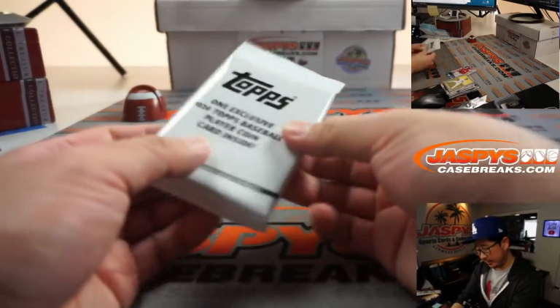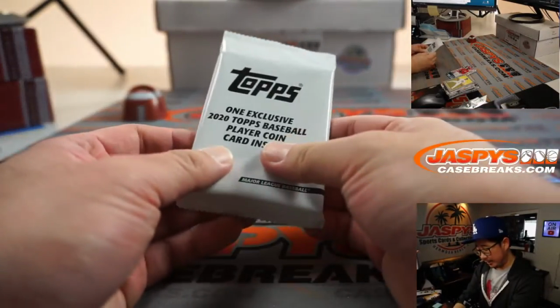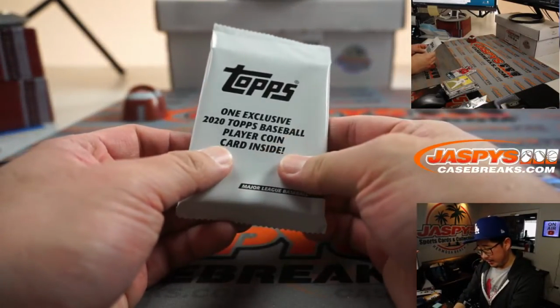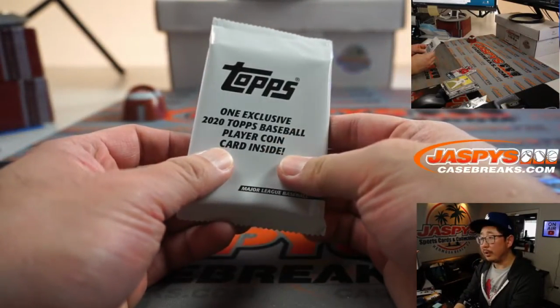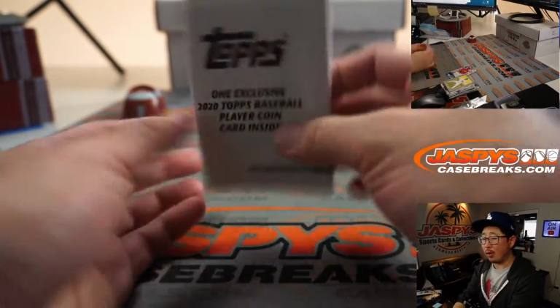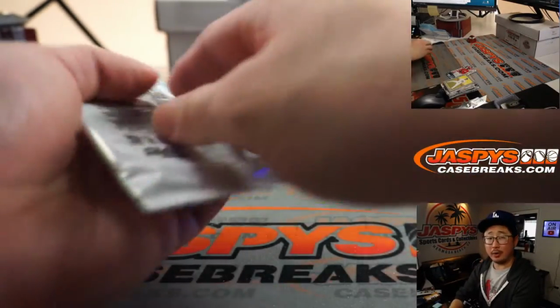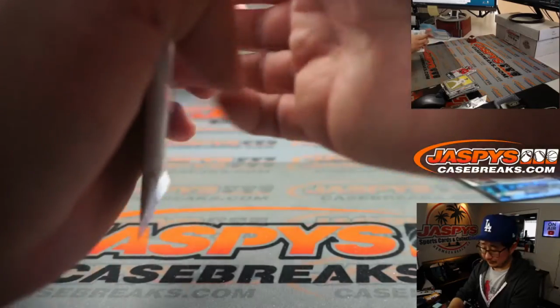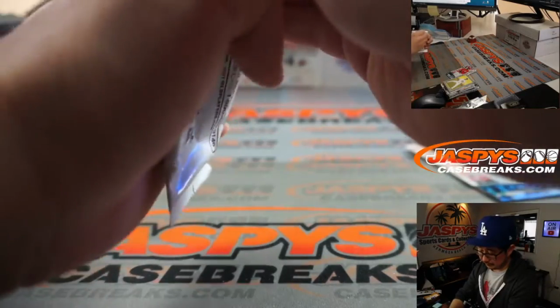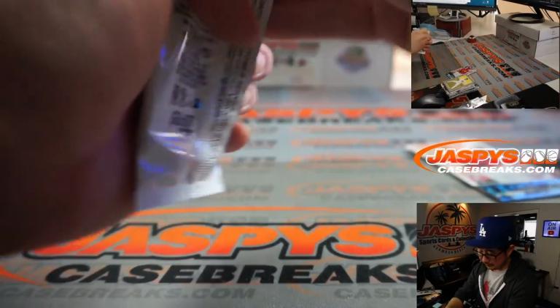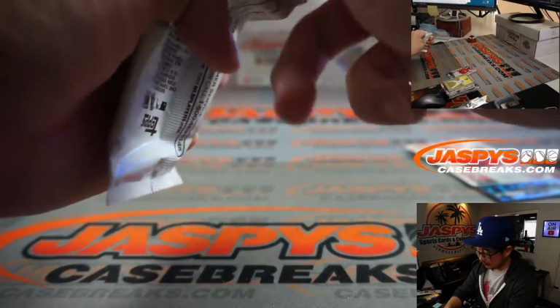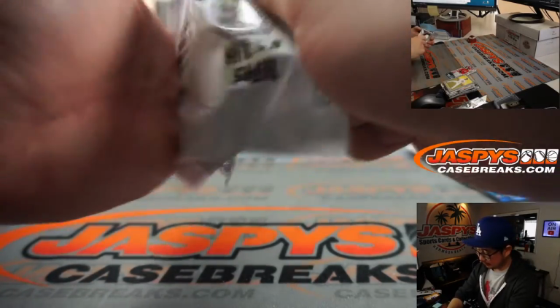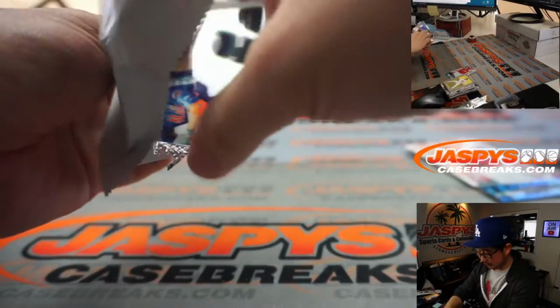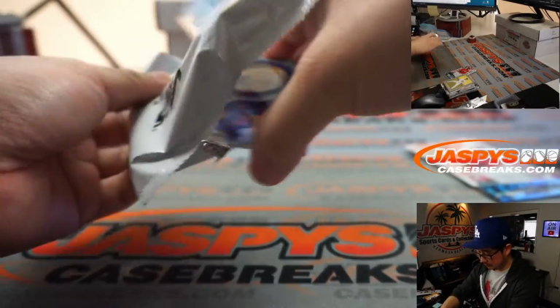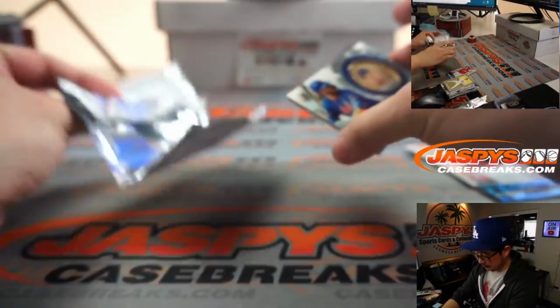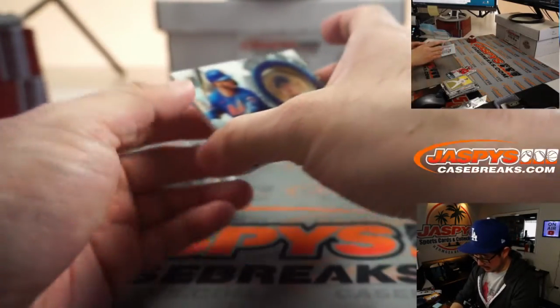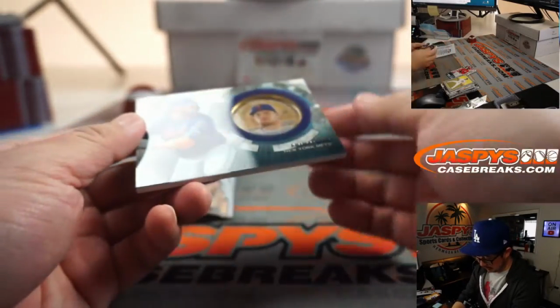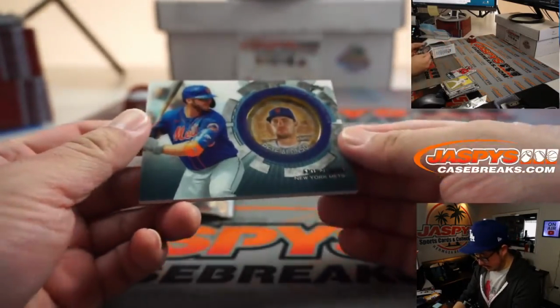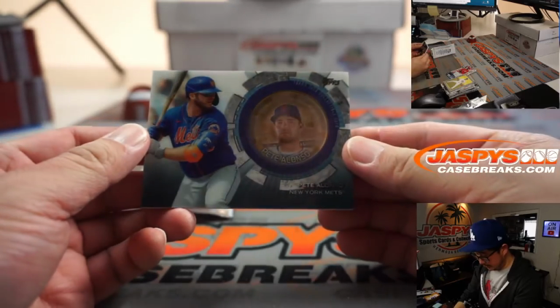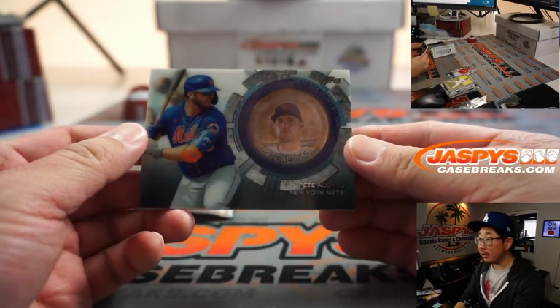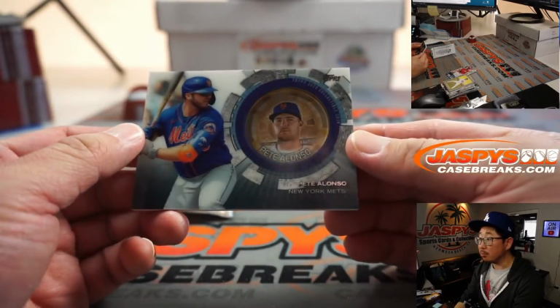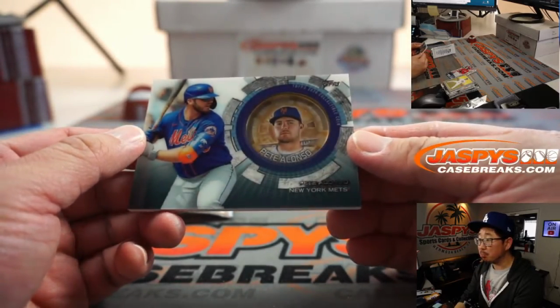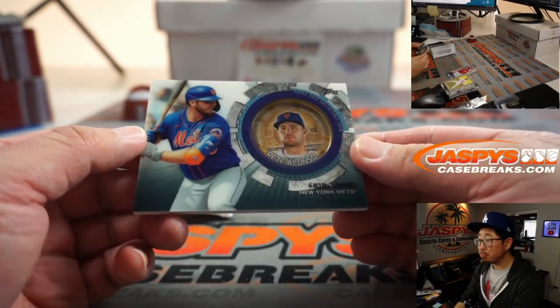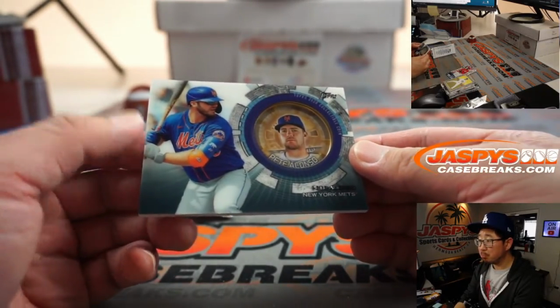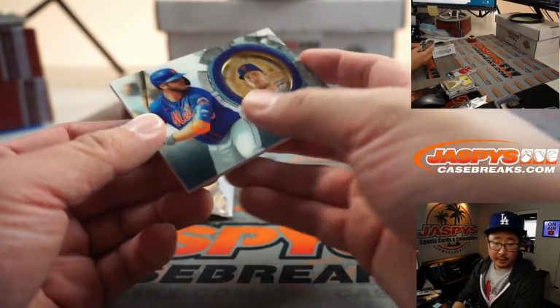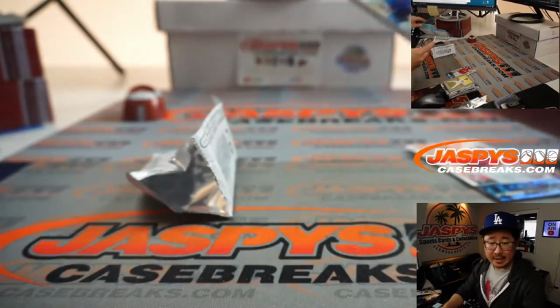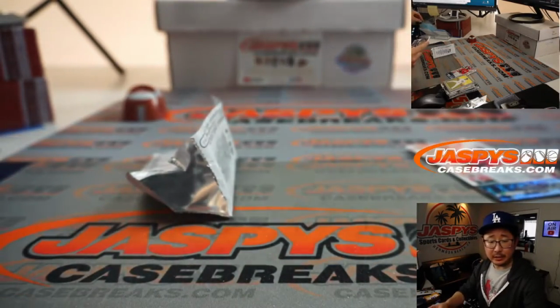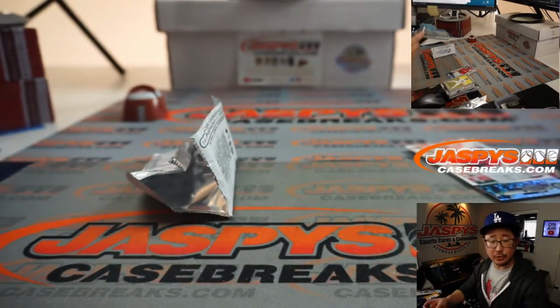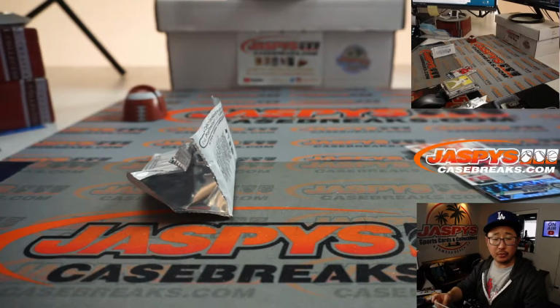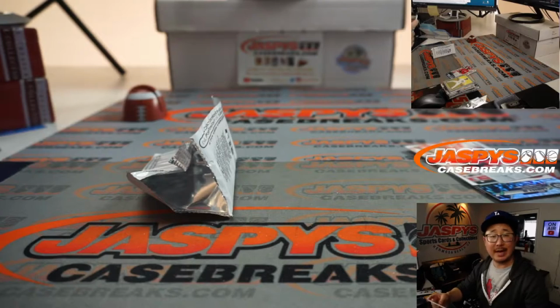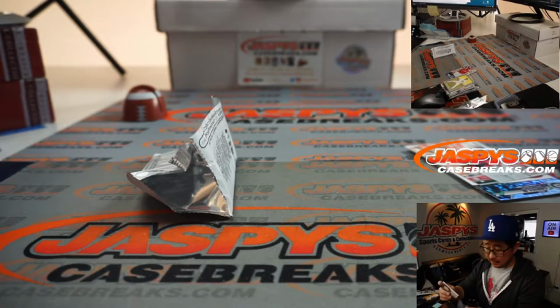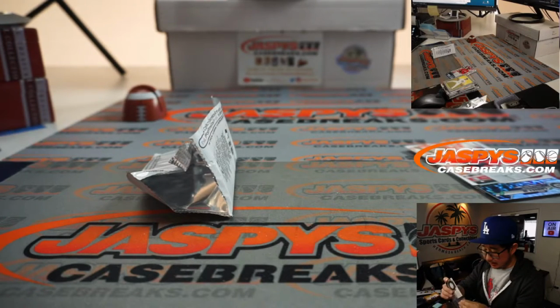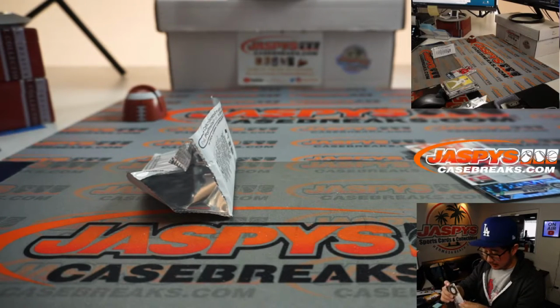Here's the player coin card, and it's going to be a nice Pete Alonso. That's for the Mets — going to go to Zach and the Metropolitans.